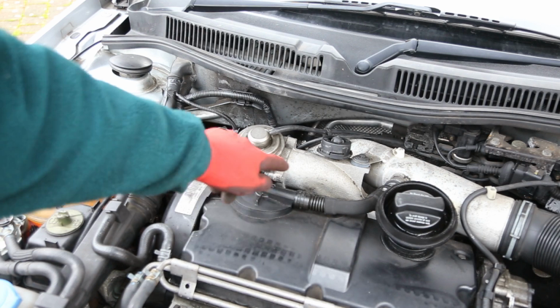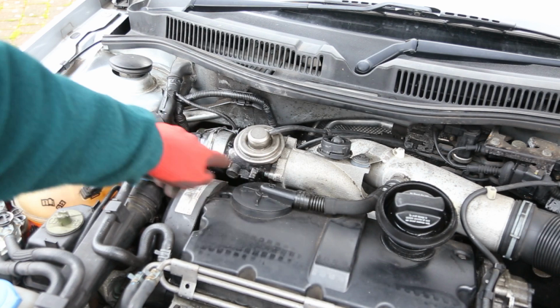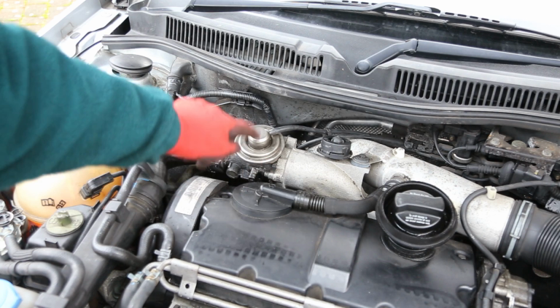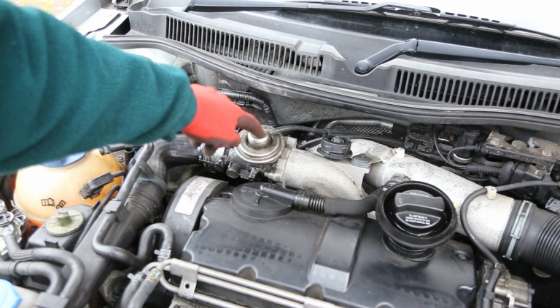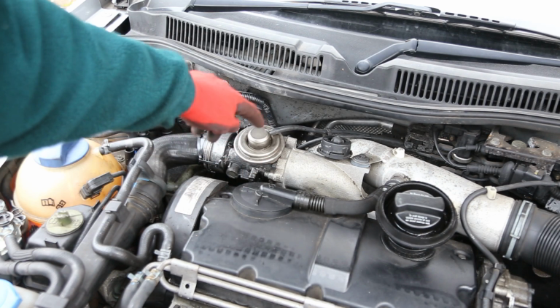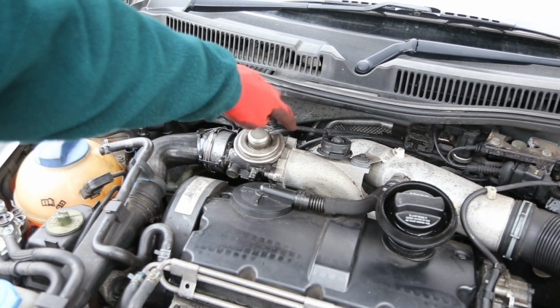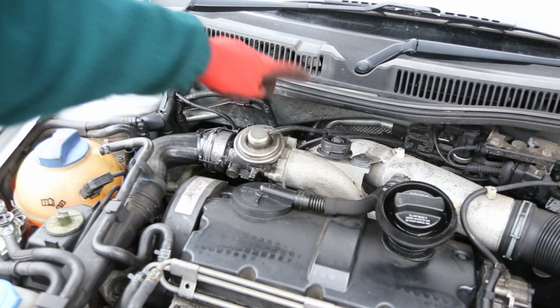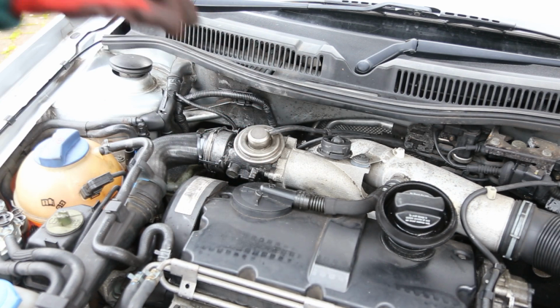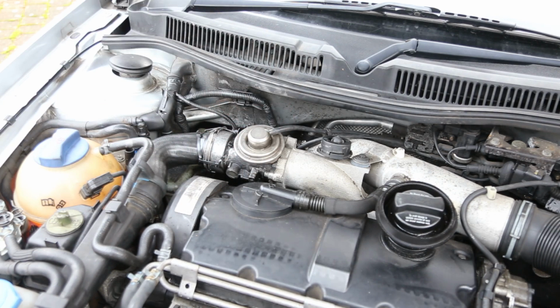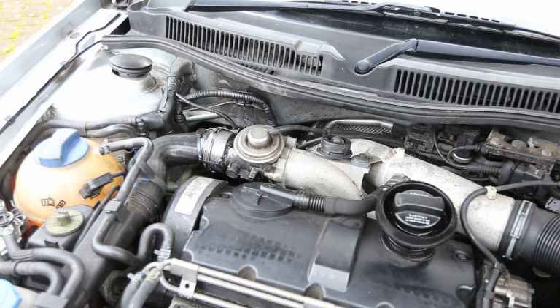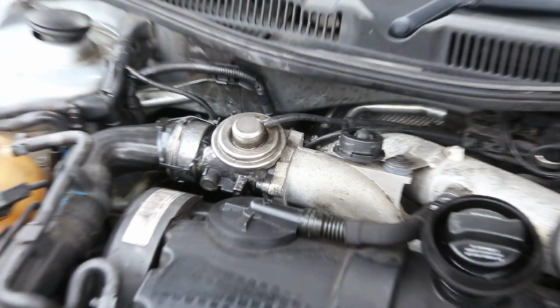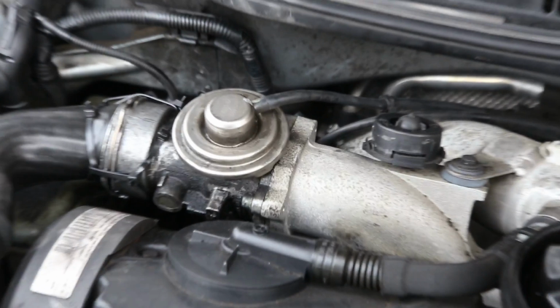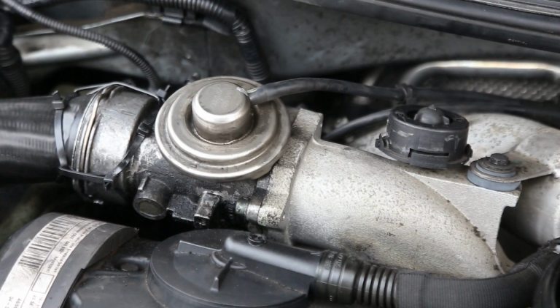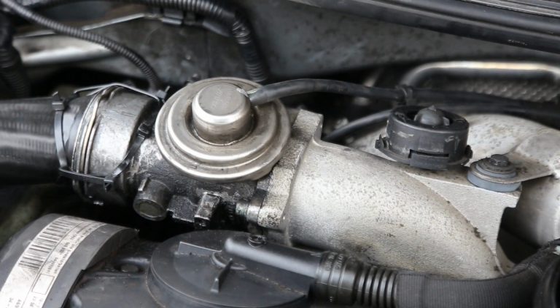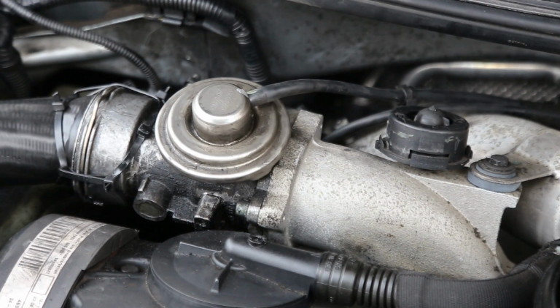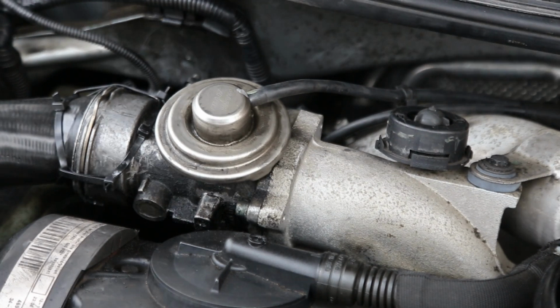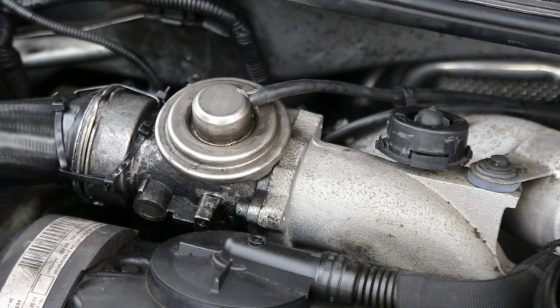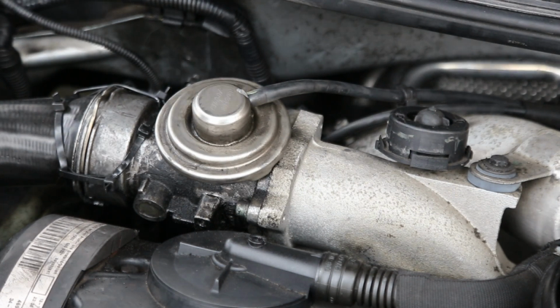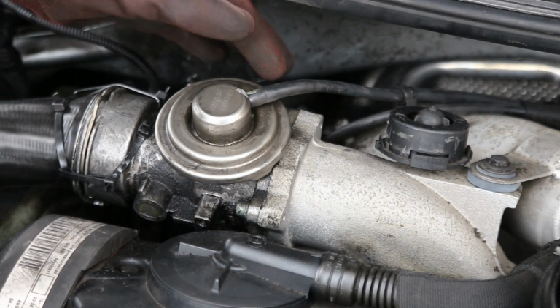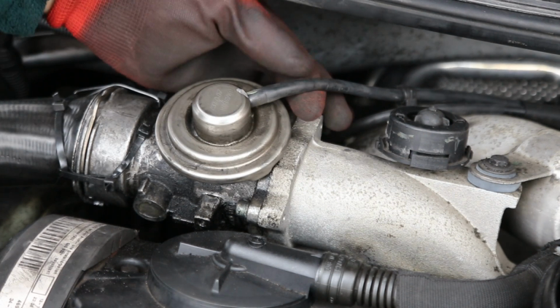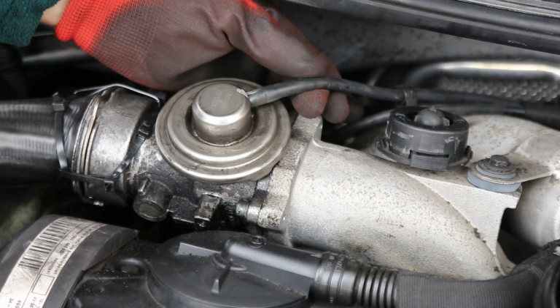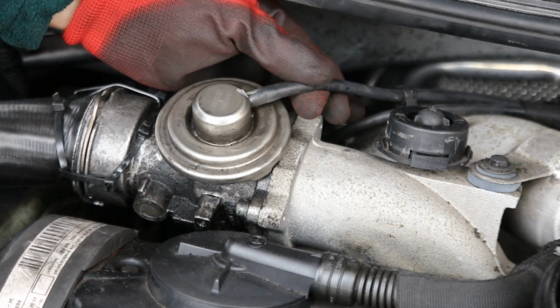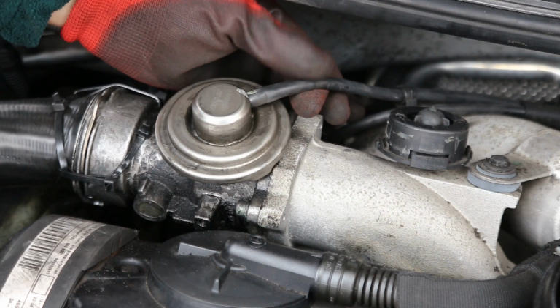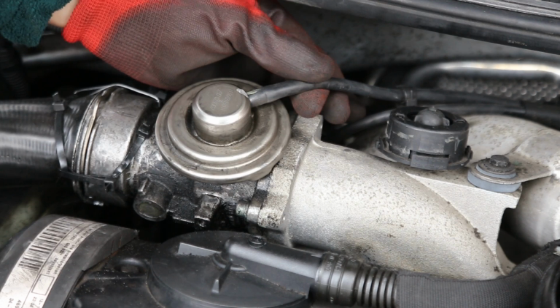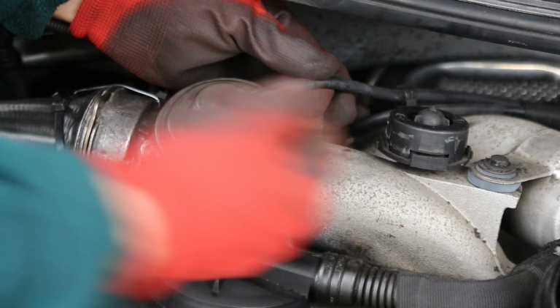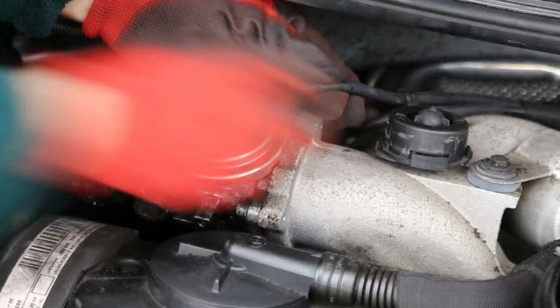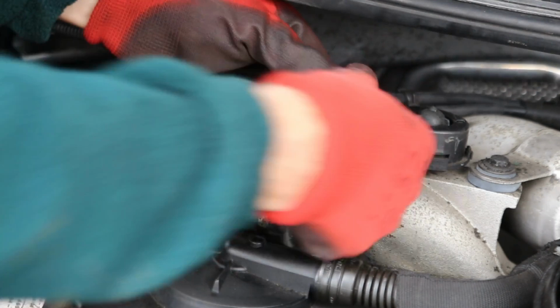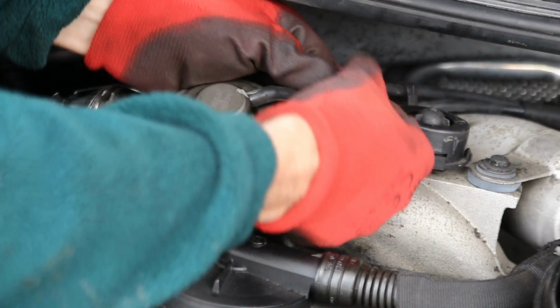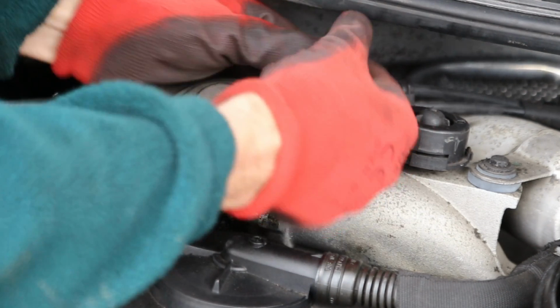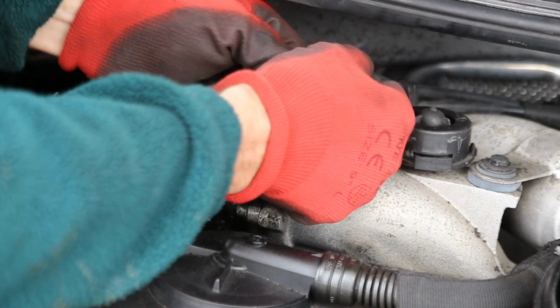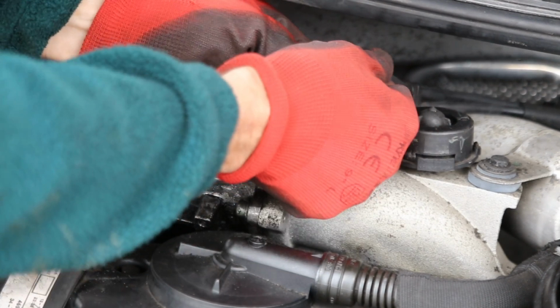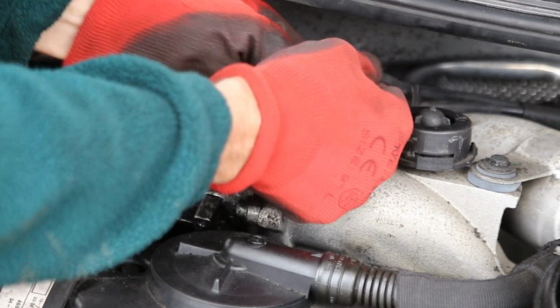The EGR is this part here and this is the controller with the vacuum hose. In order to do the really quick delete, it's a case of pulling the hose off the top of the EGR.